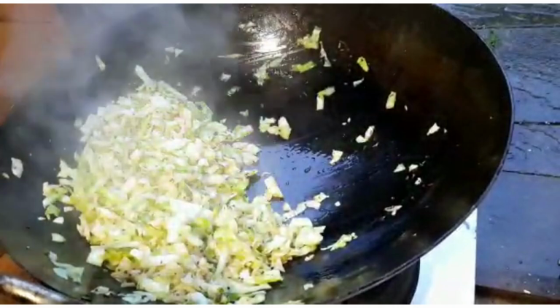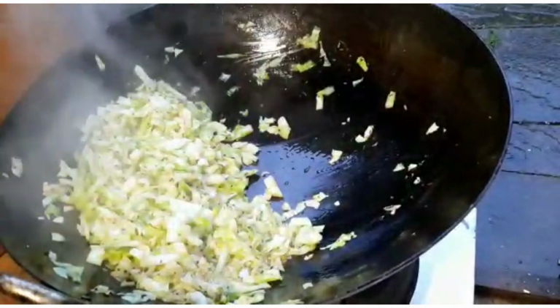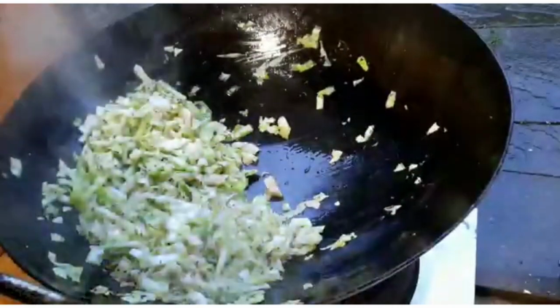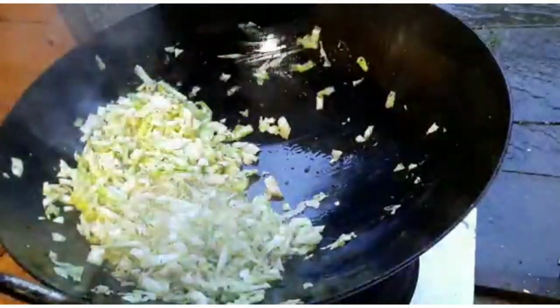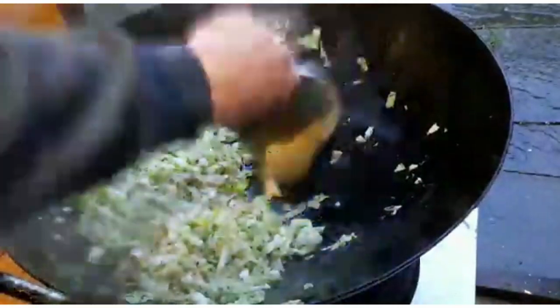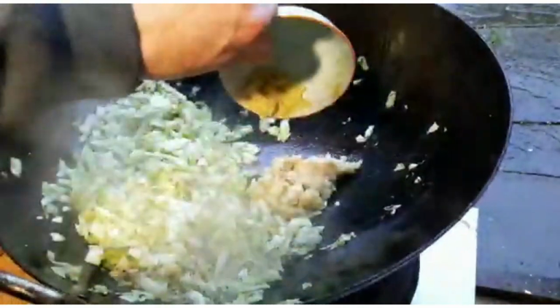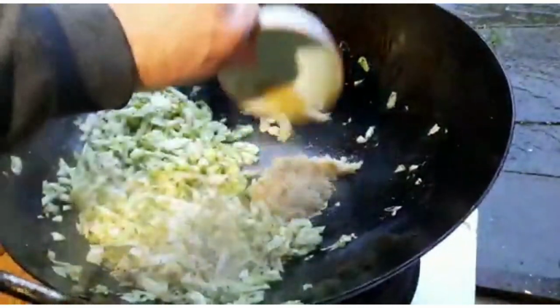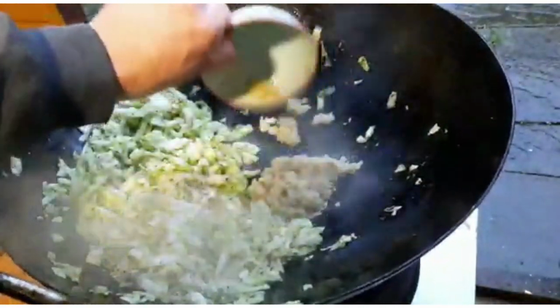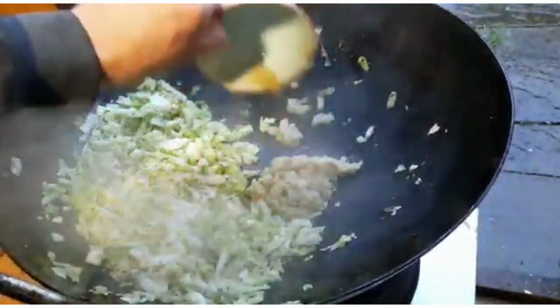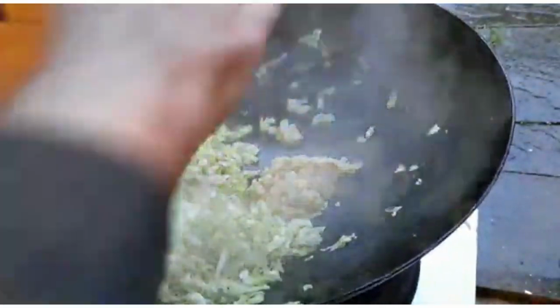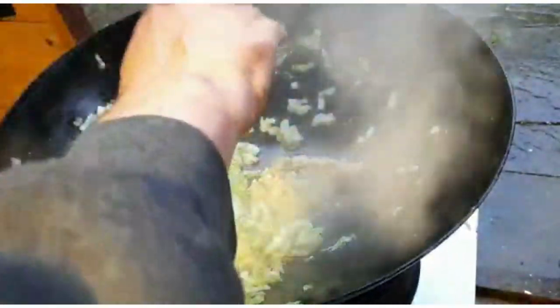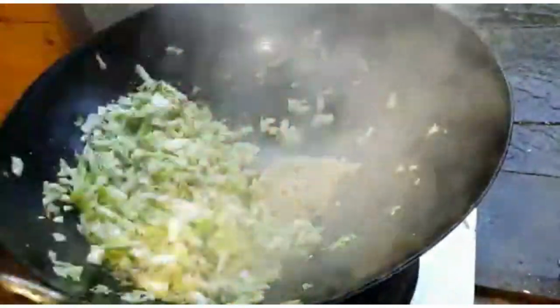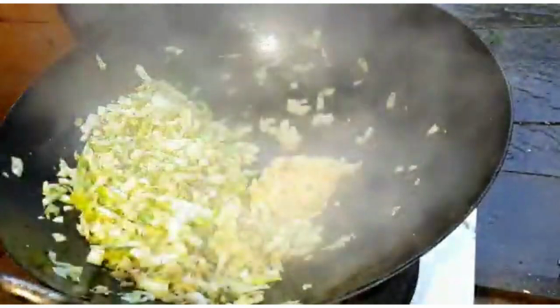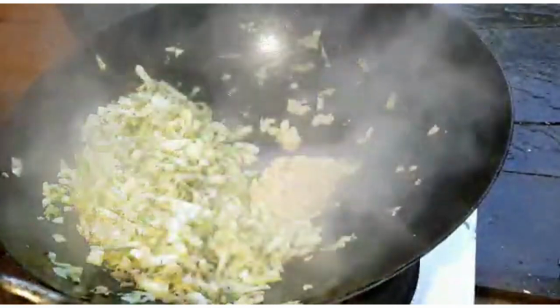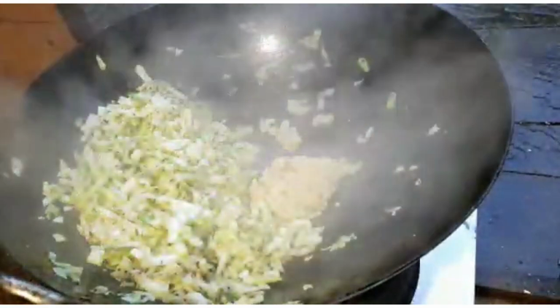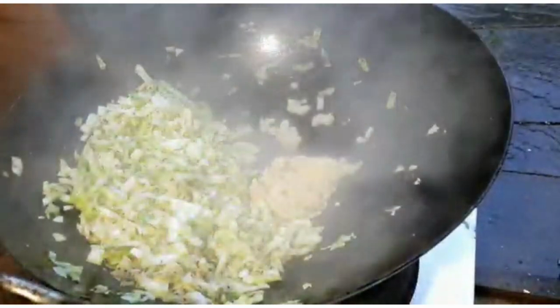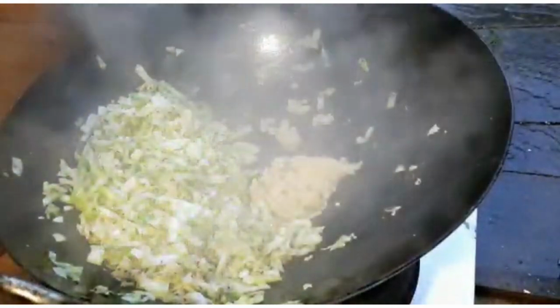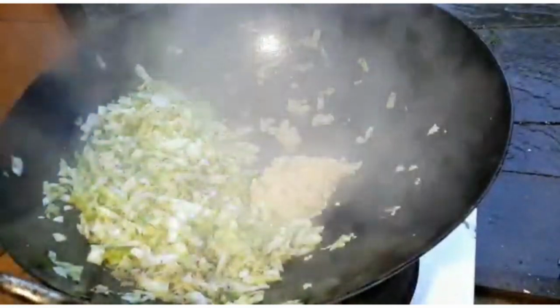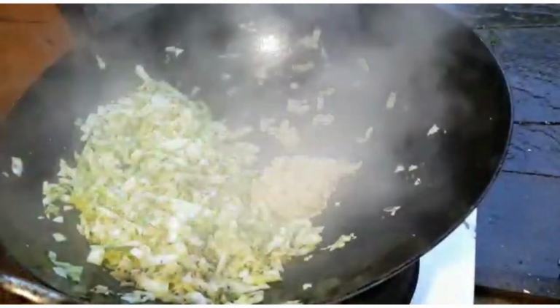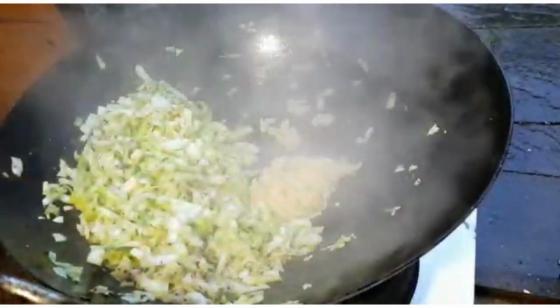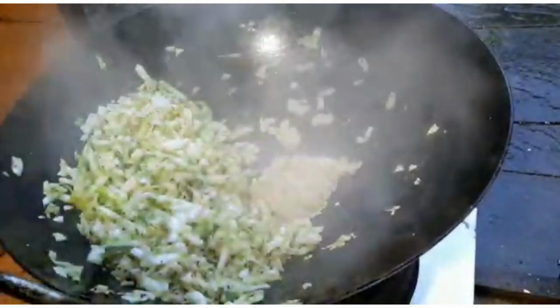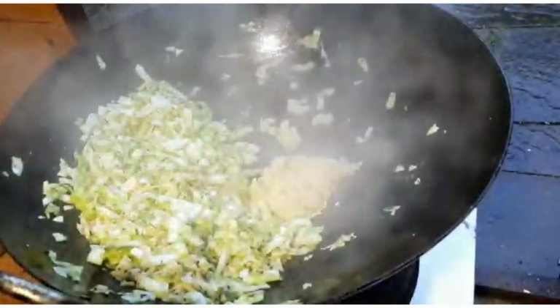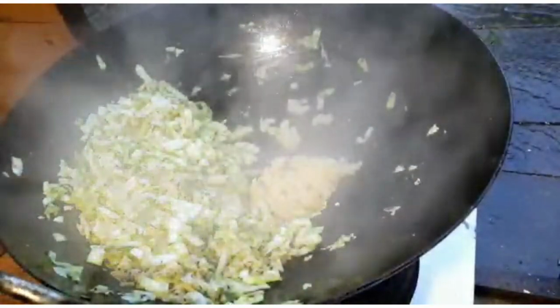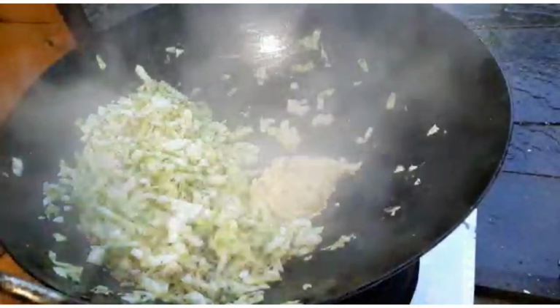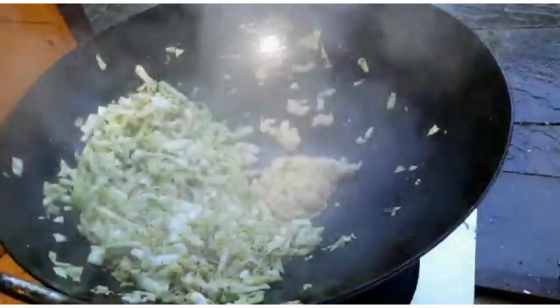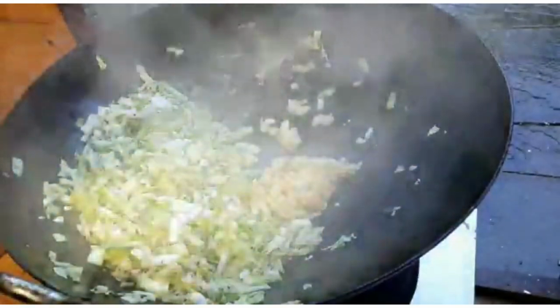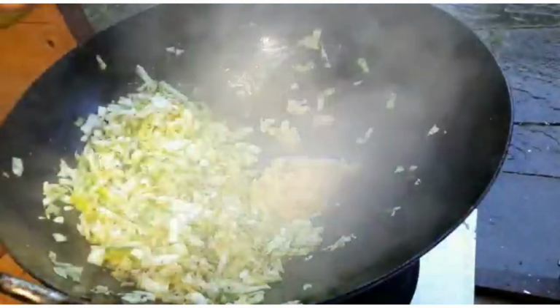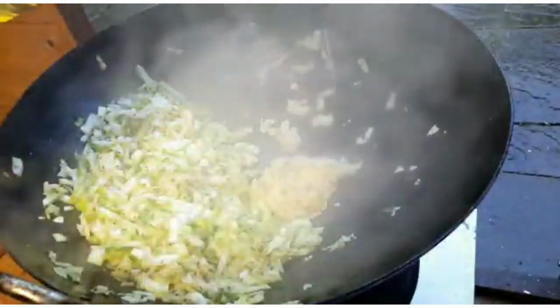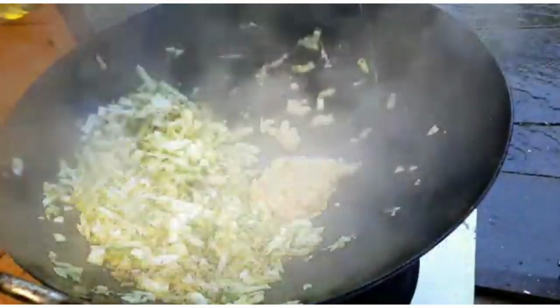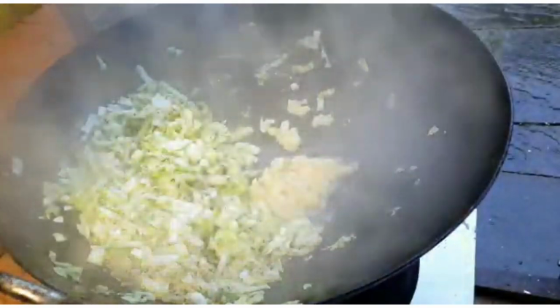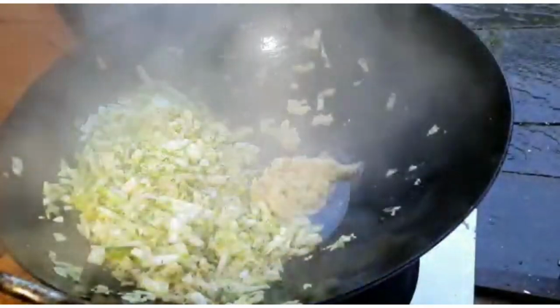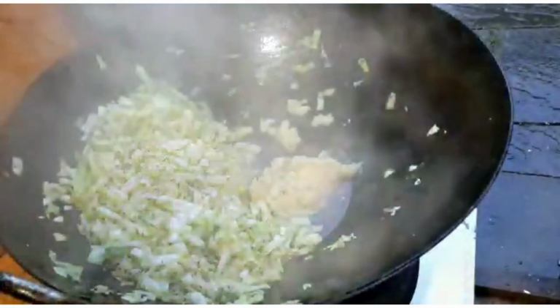In with the ginger and garlic paste. You might need a little bit more oil because that was a whole cabbage — just a little bit more to sizzle that ginger and garlic off.